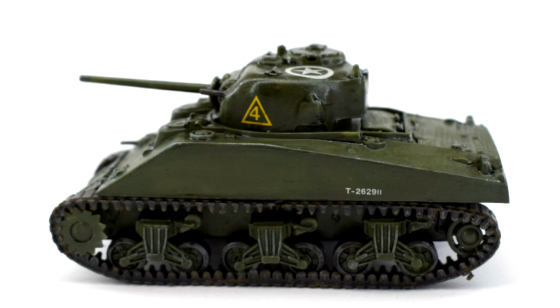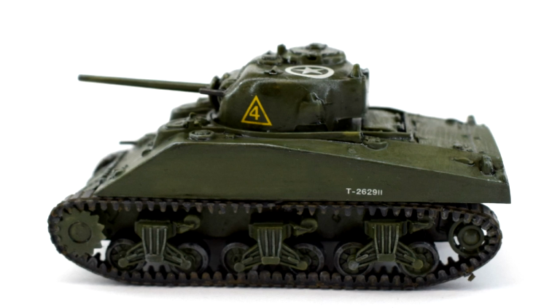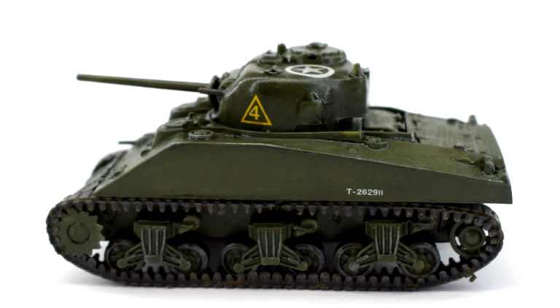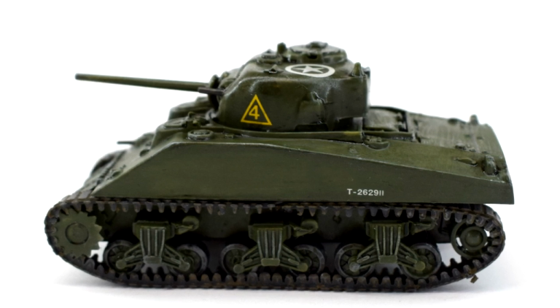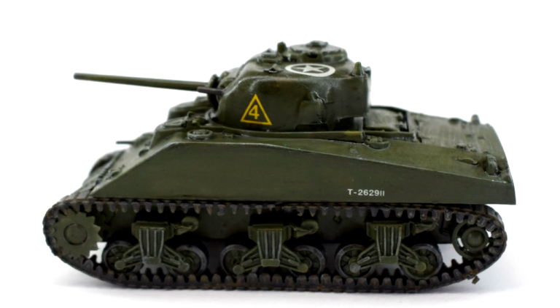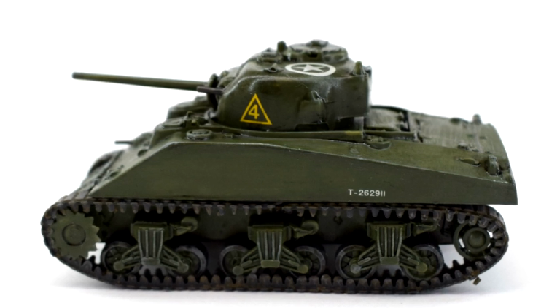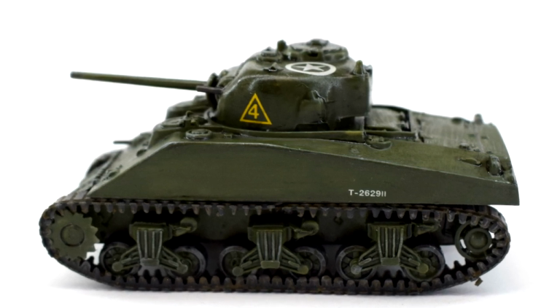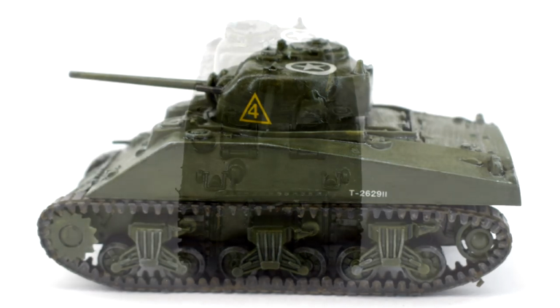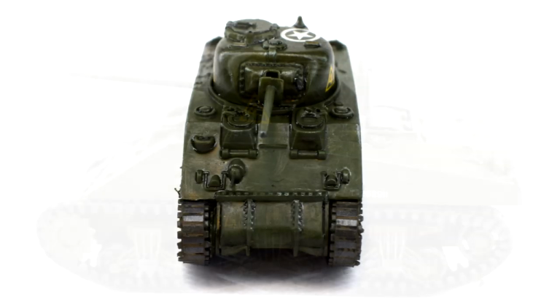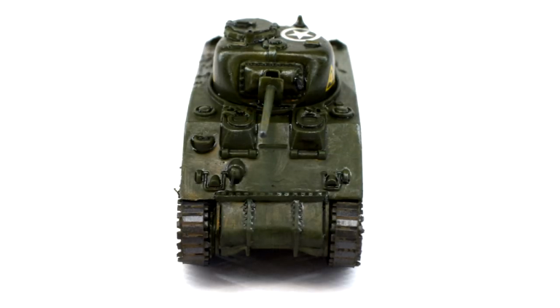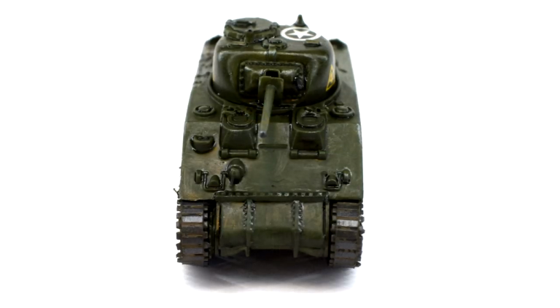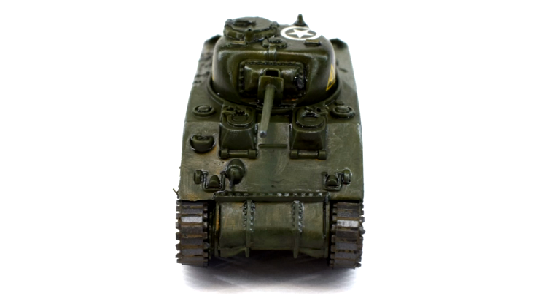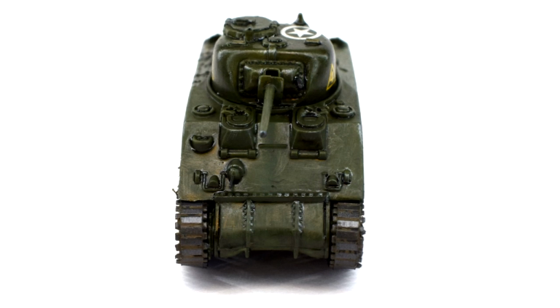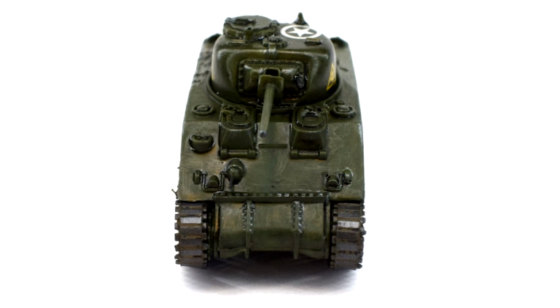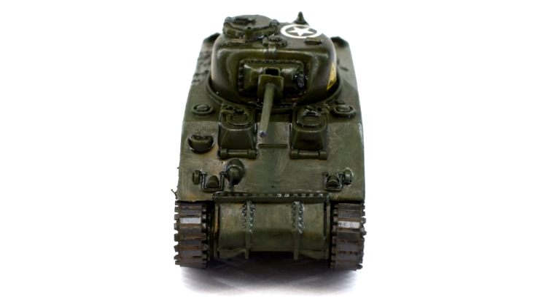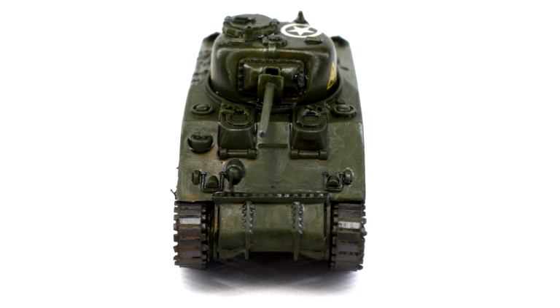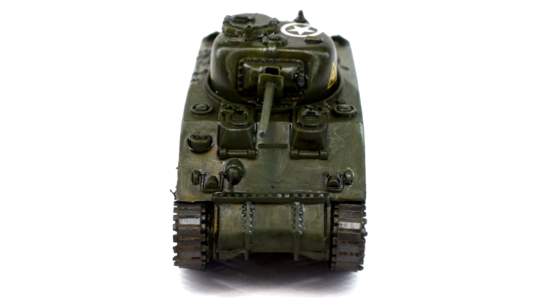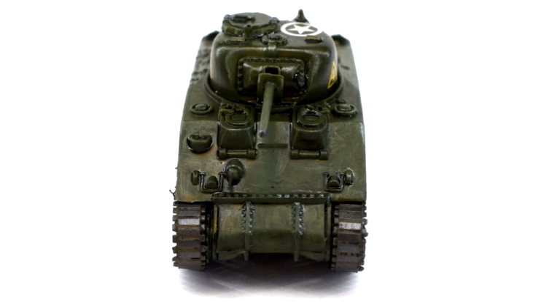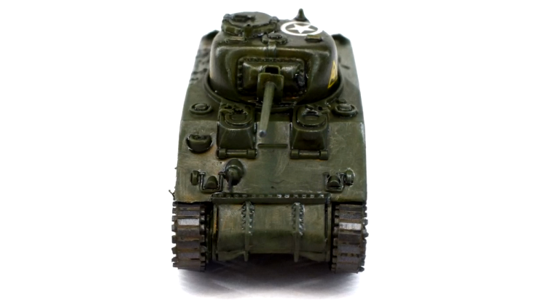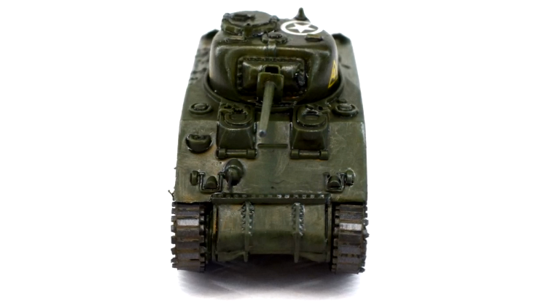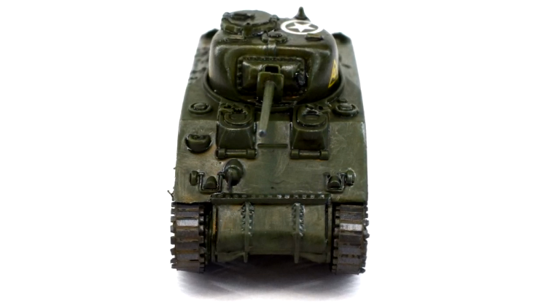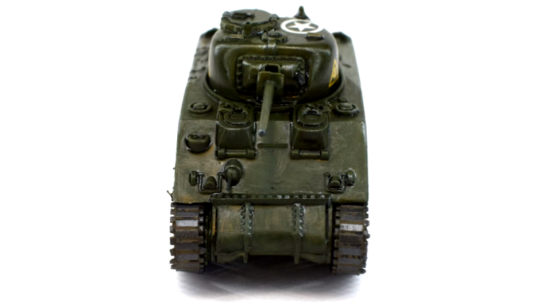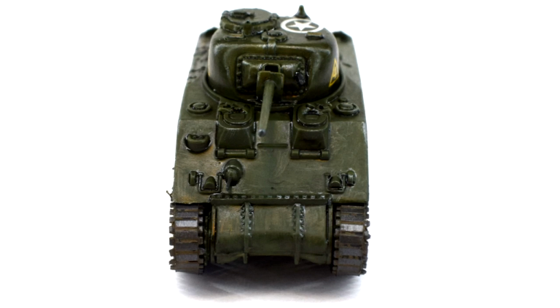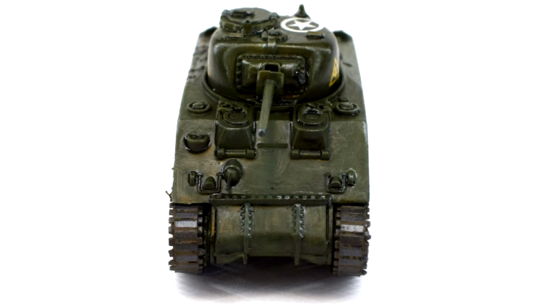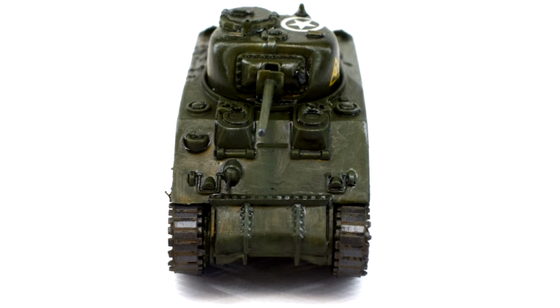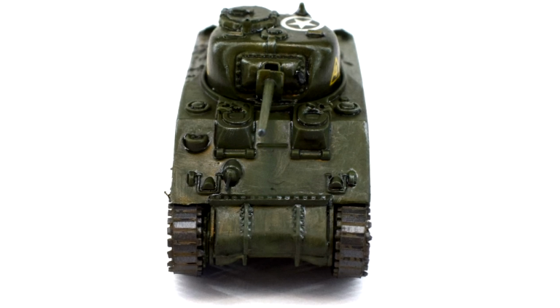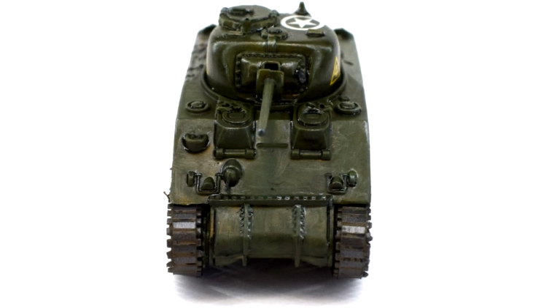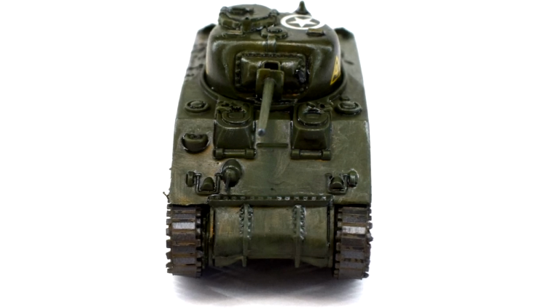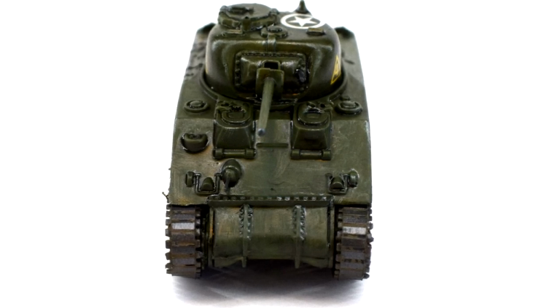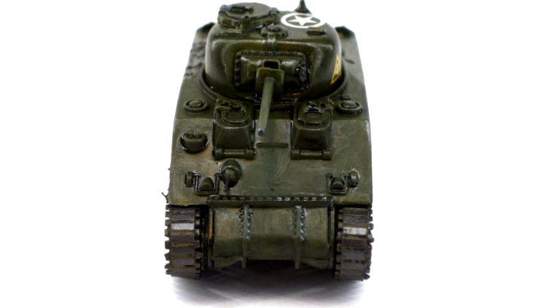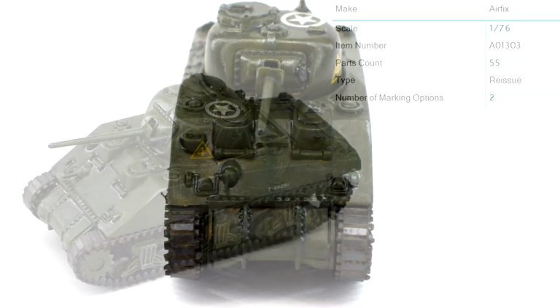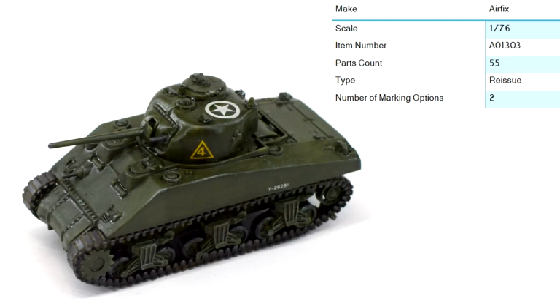Extra ideas for this model could be to add a crew, radio wires, sandbags, tools or supplies, and perhaps place it in a diorama of some kind. For the time being, I'm hoping to be able to add it to my Cromwell tank with the plans I've got in mind for that one.